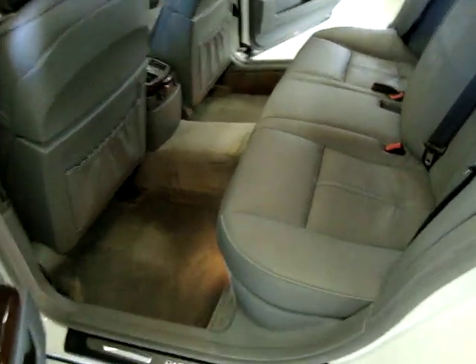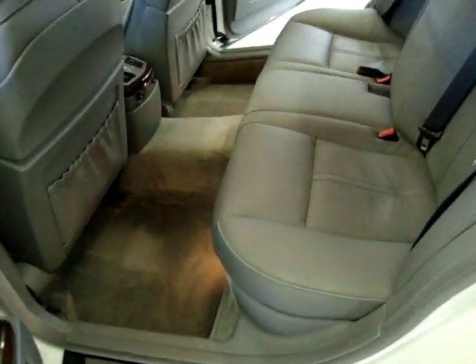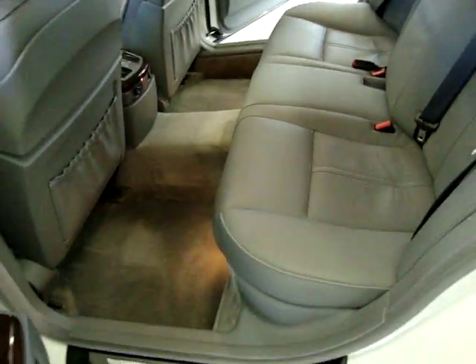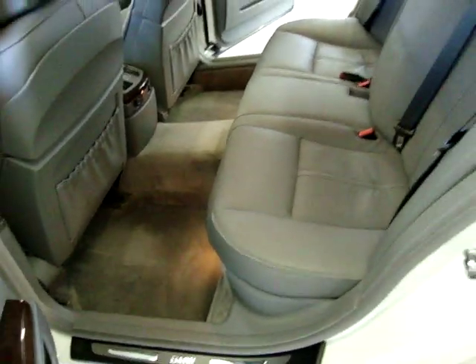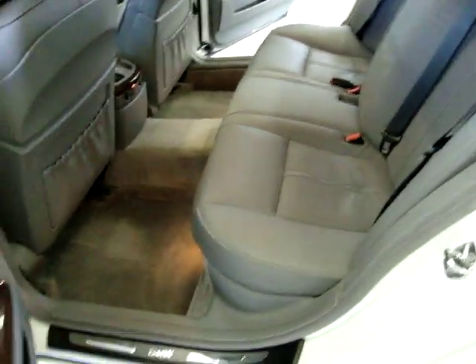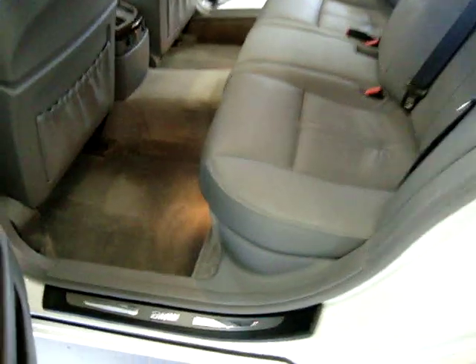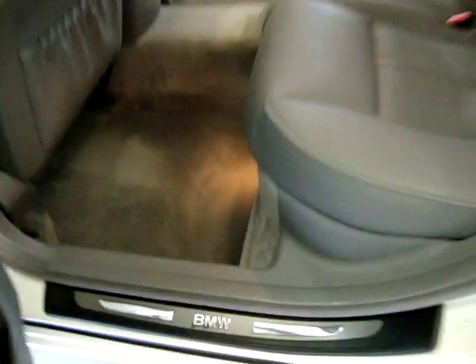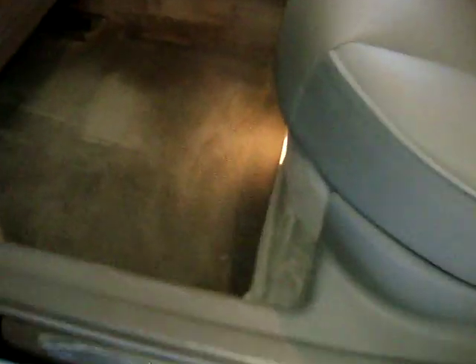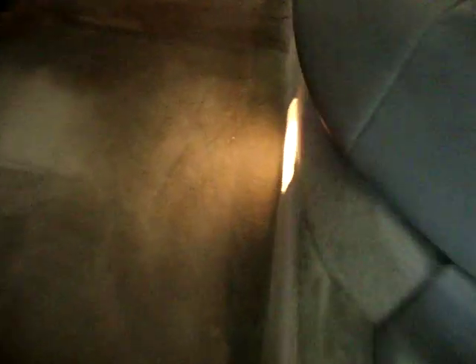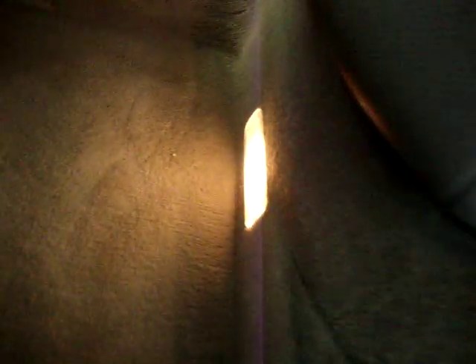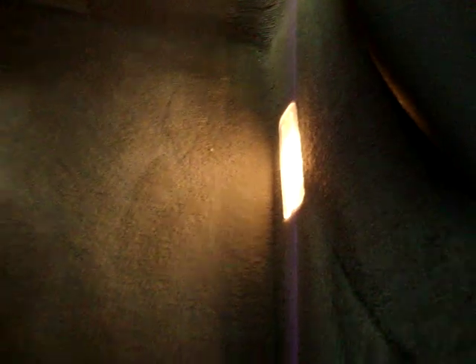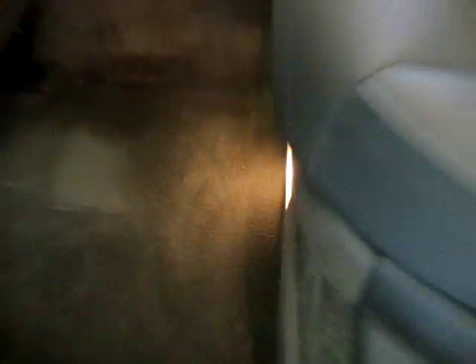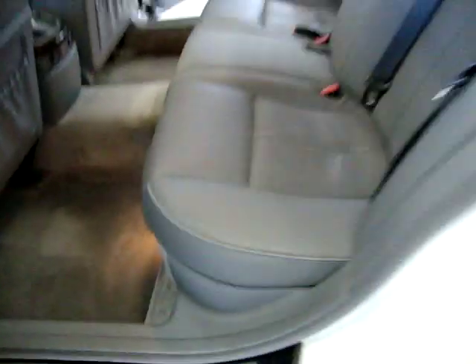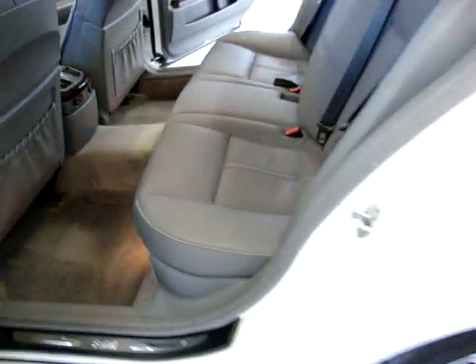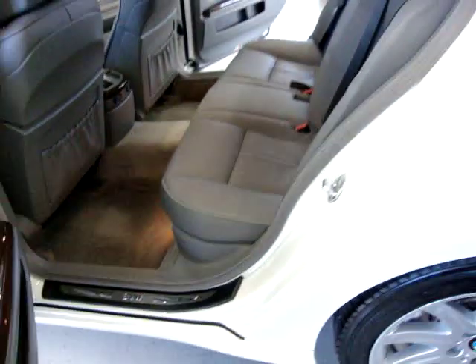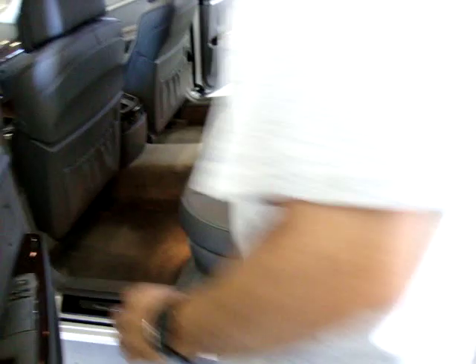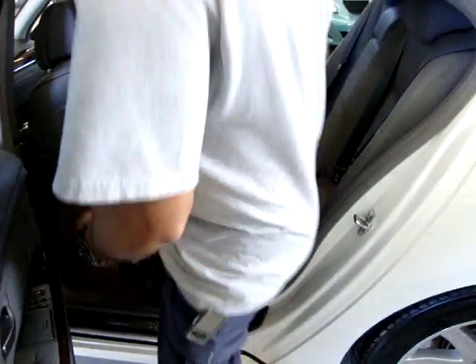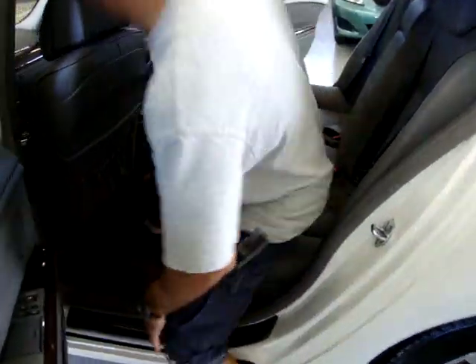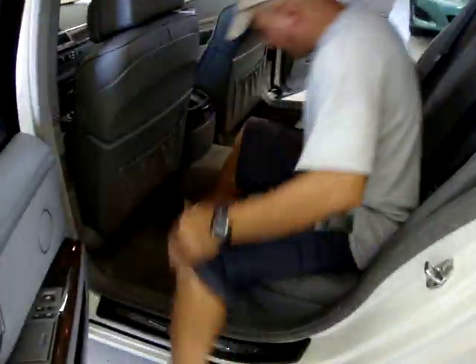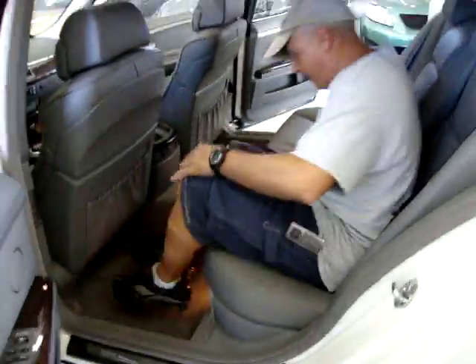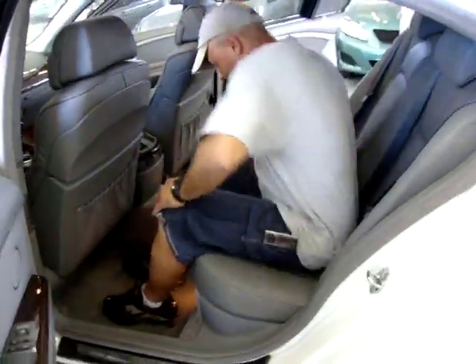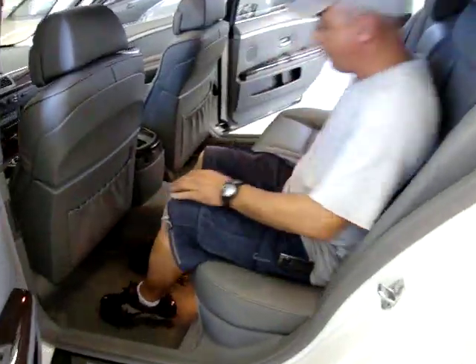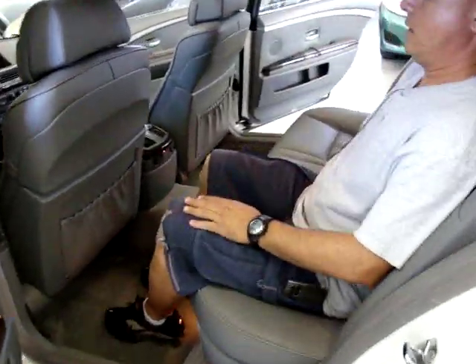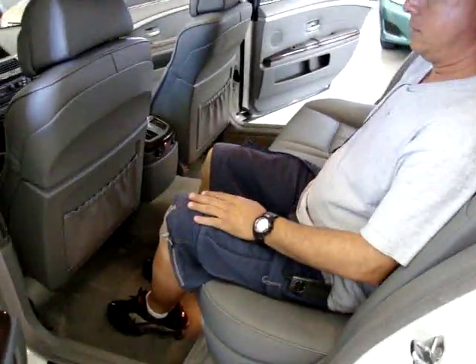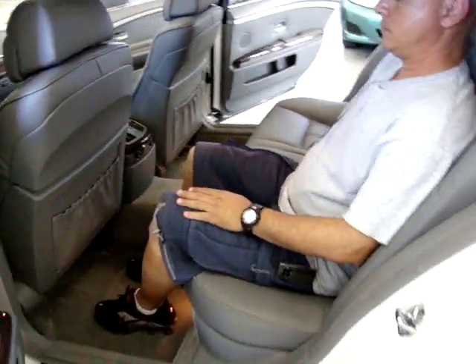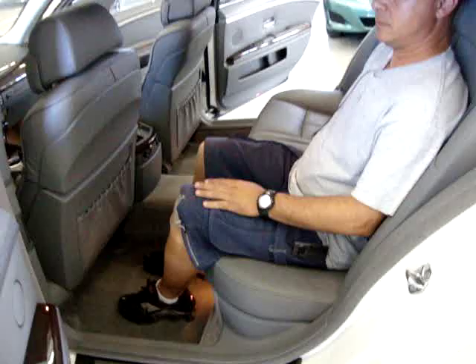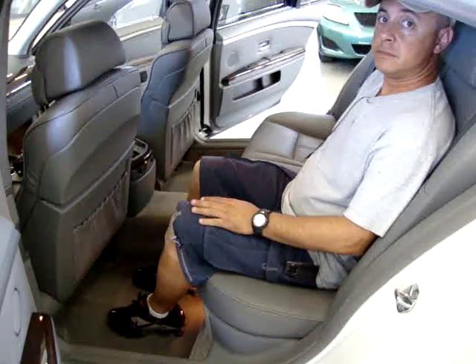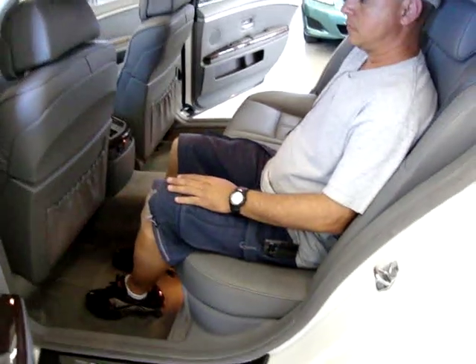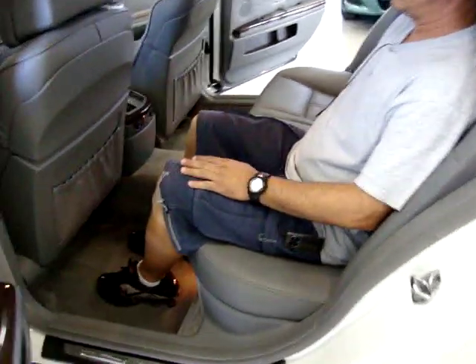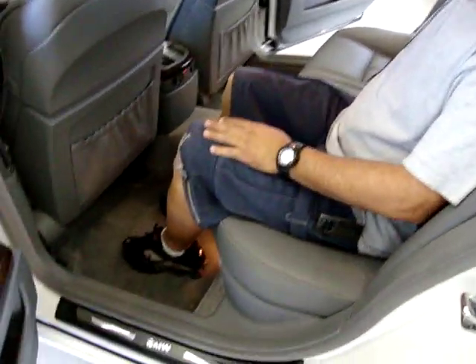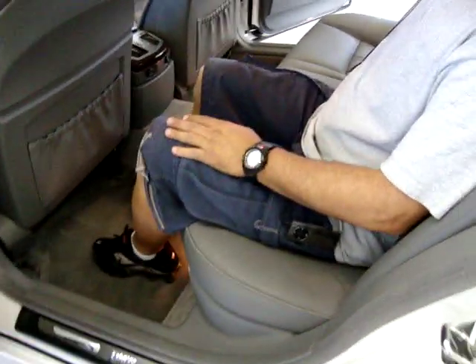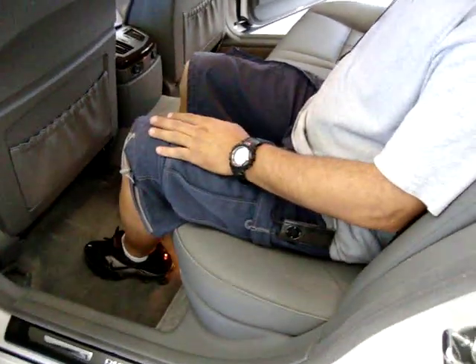The Li, like I was telling you, this is the one with a lot of space back there. Go ahead and sit back there so you can see all the leg space there is. The seat in the front is almost all the way back and you've got plenty of leg space back there.